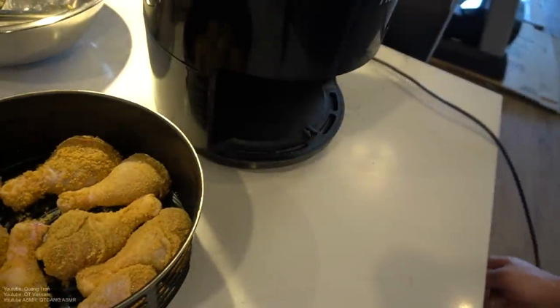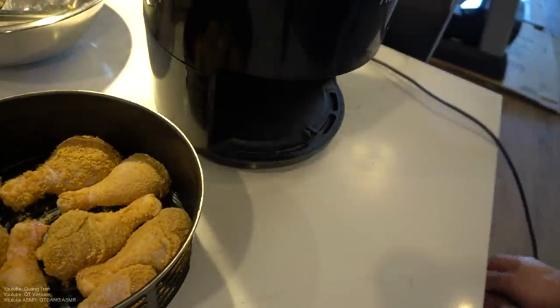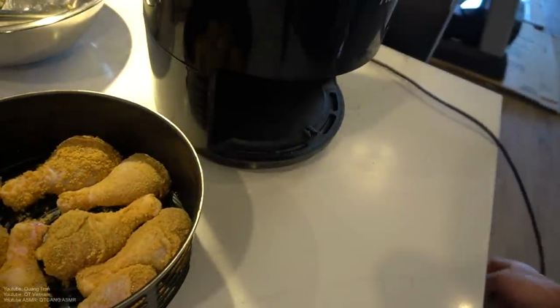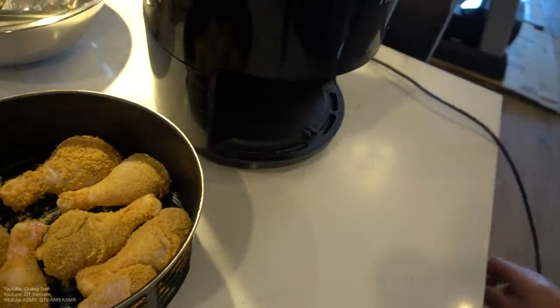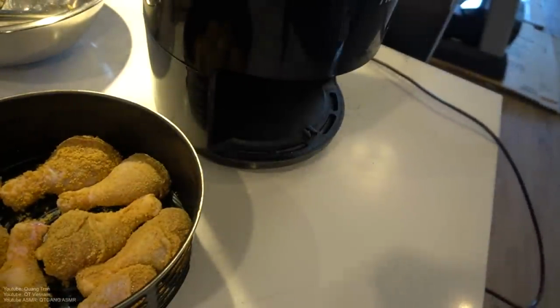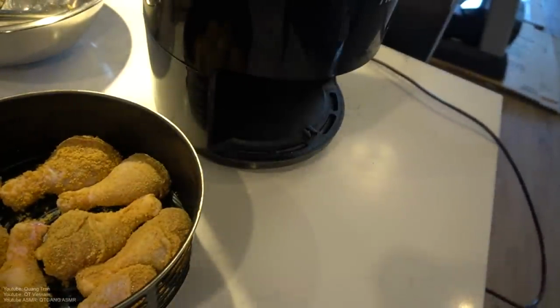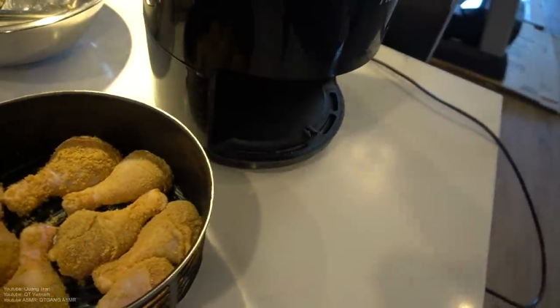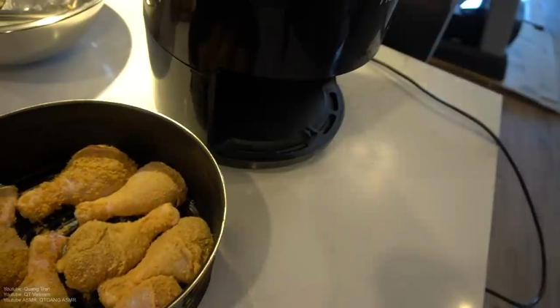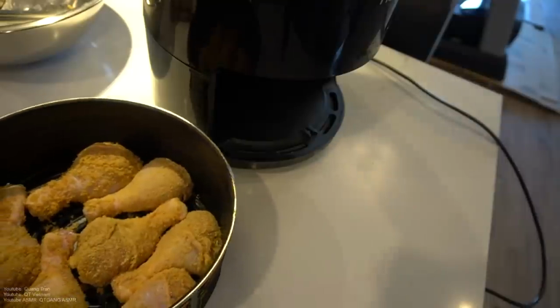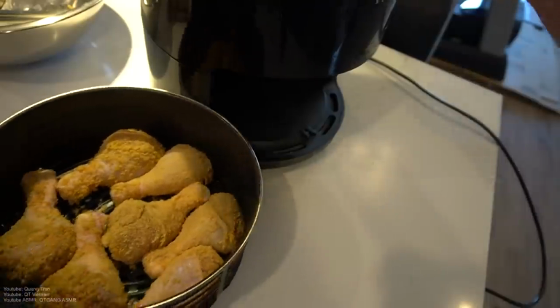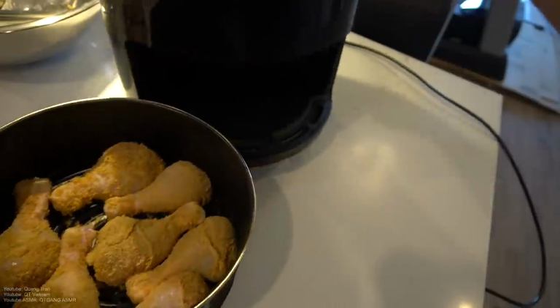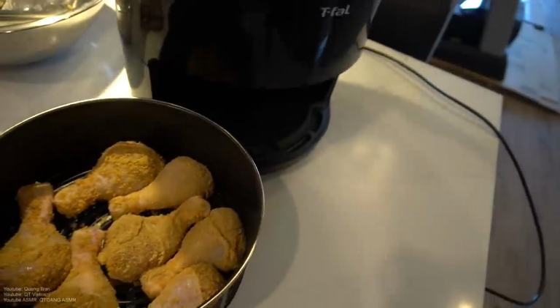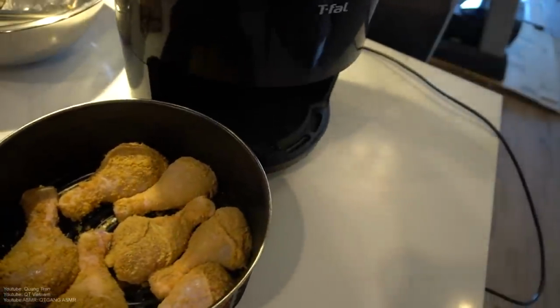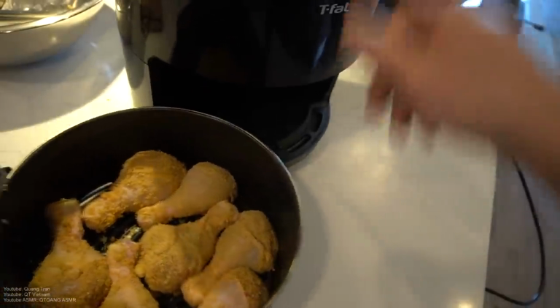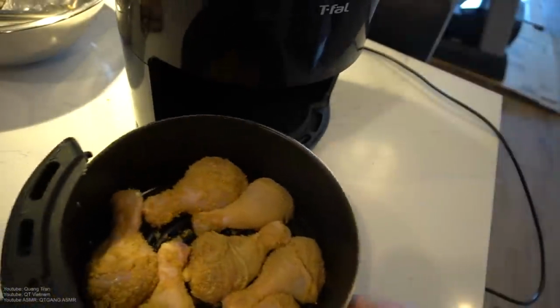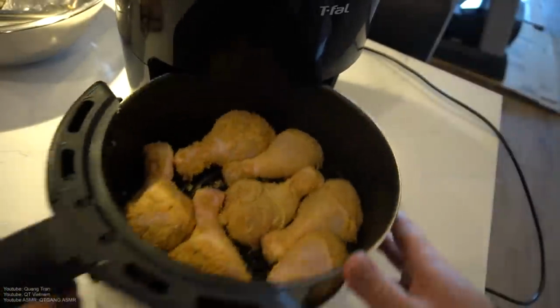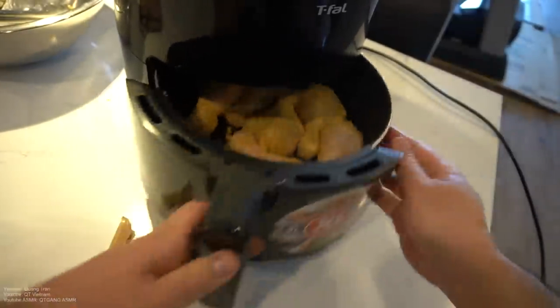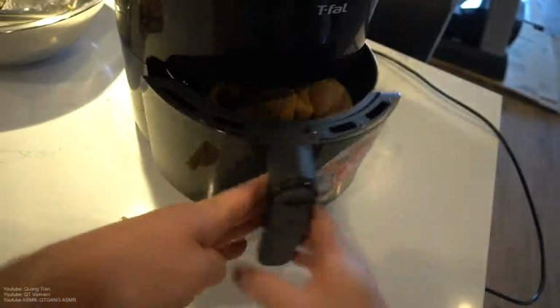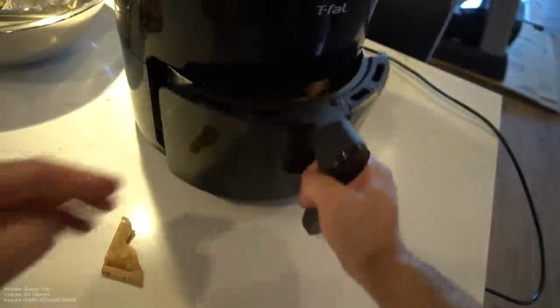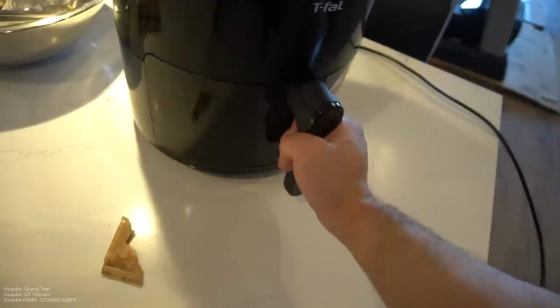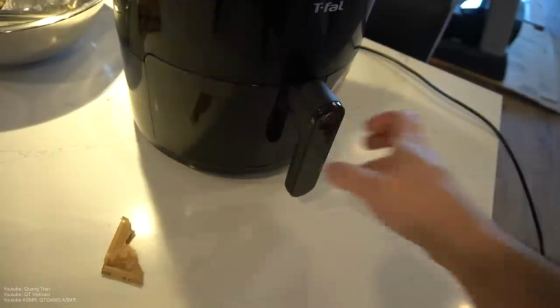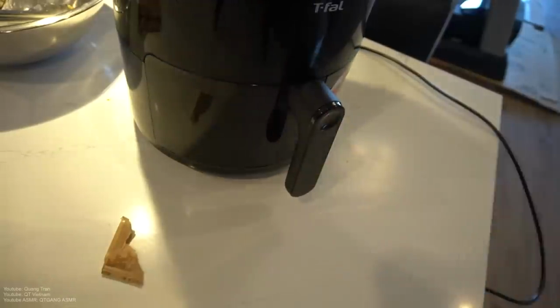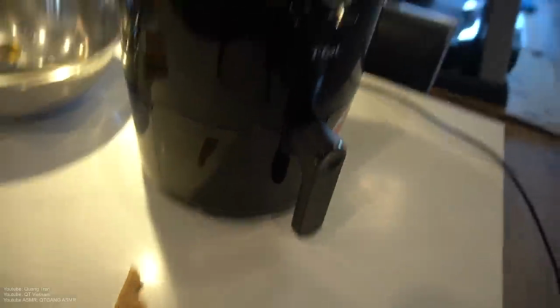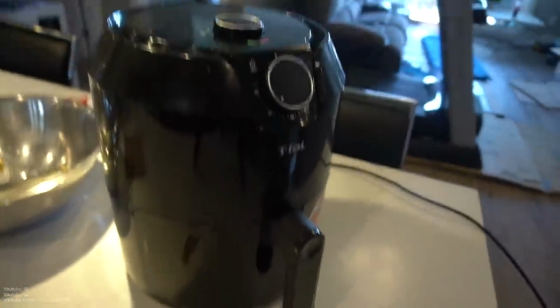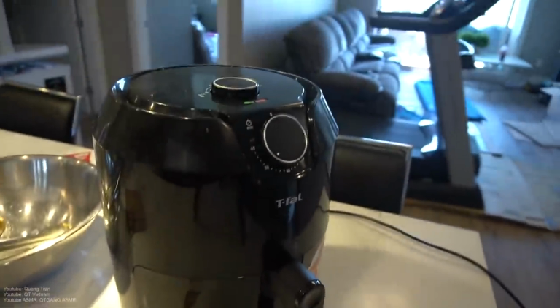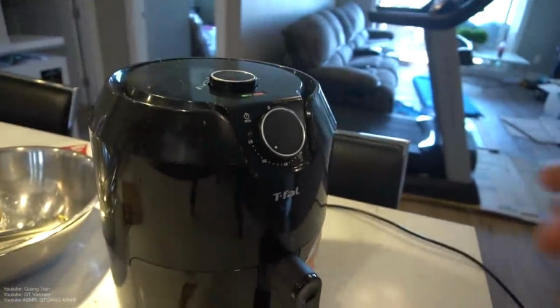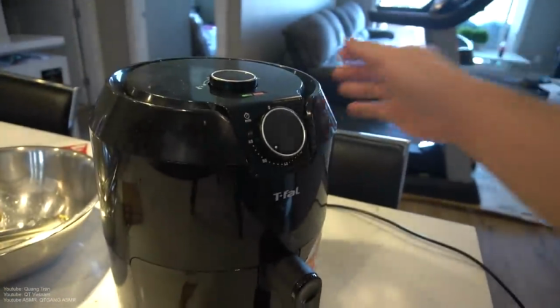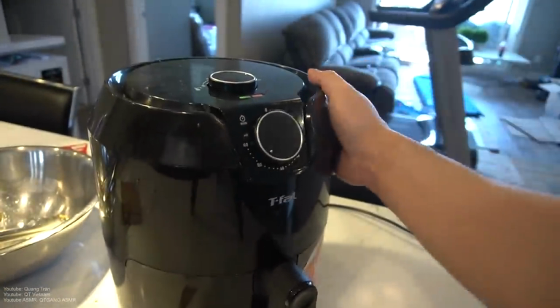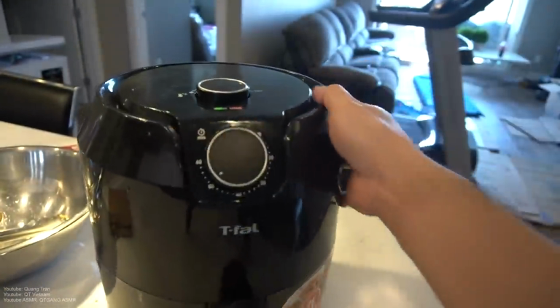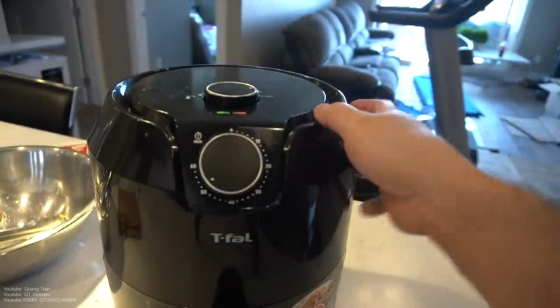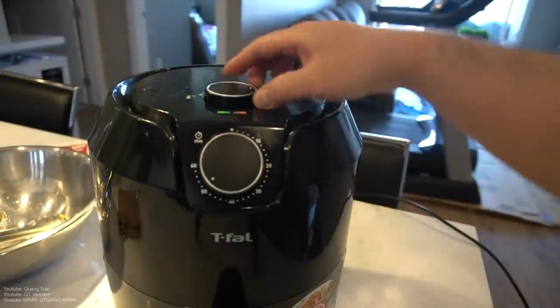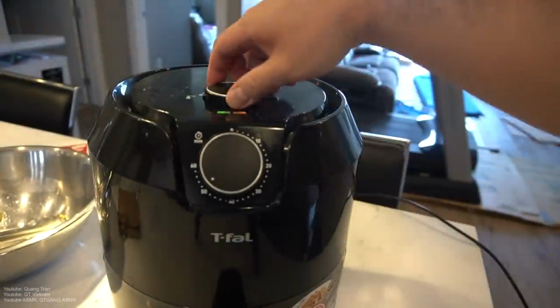We got the air fryer here. I'm gonna blast this up to 50 minutes at 200 degrees.